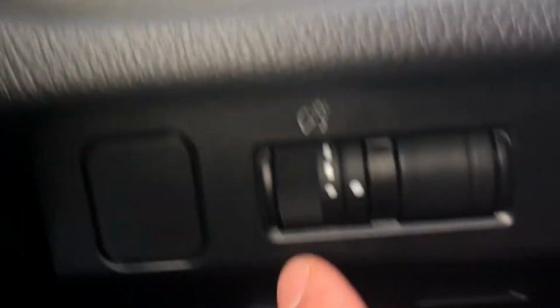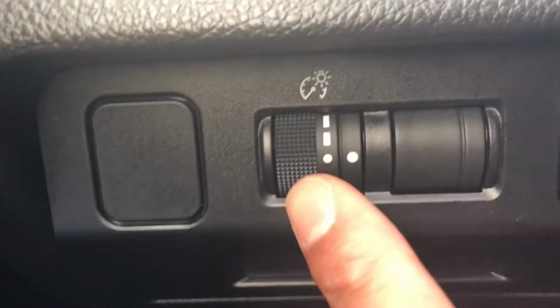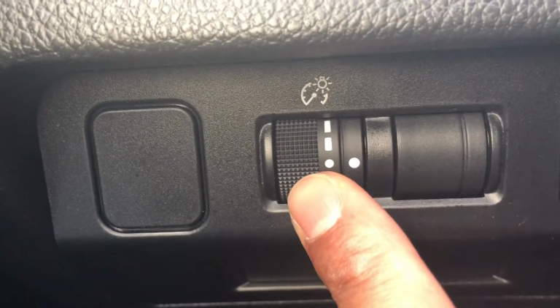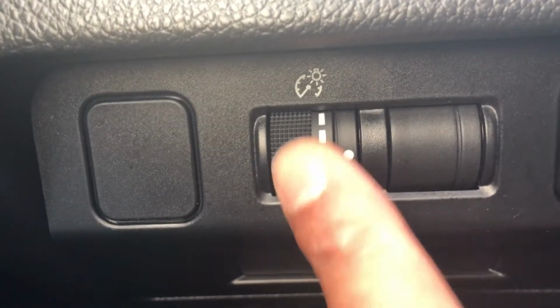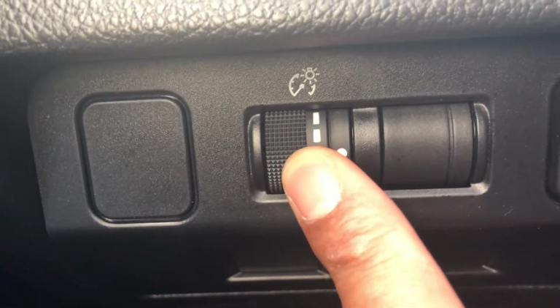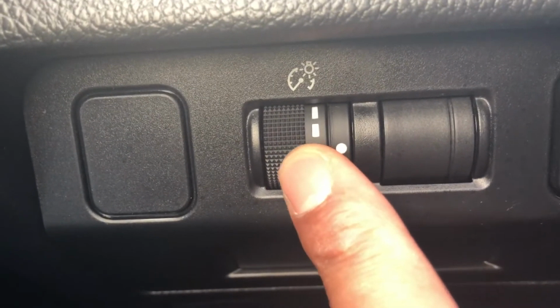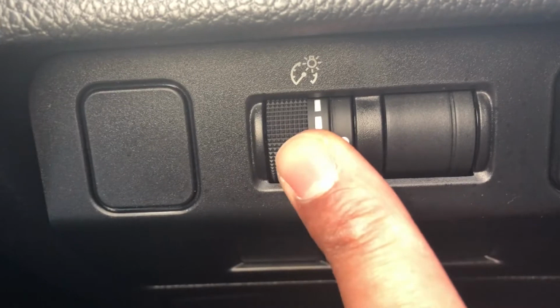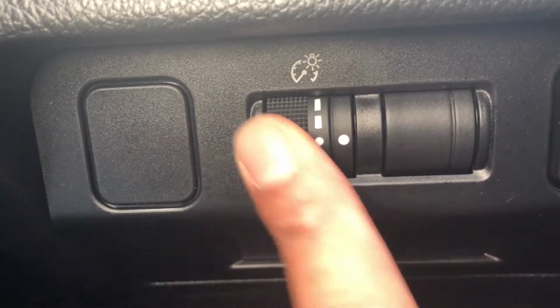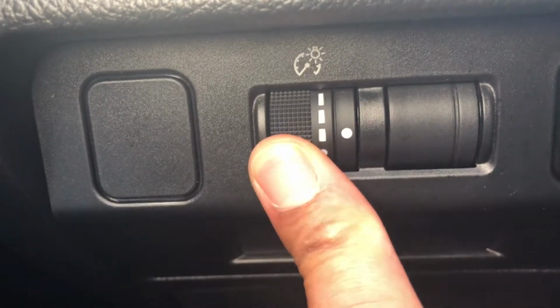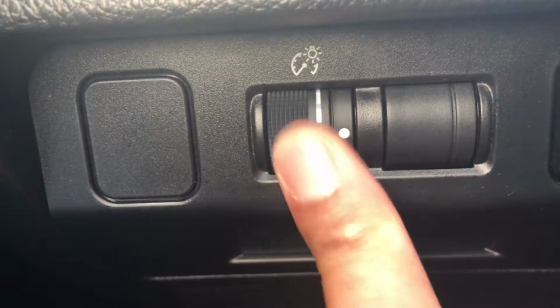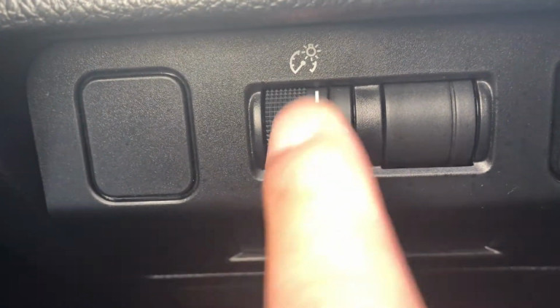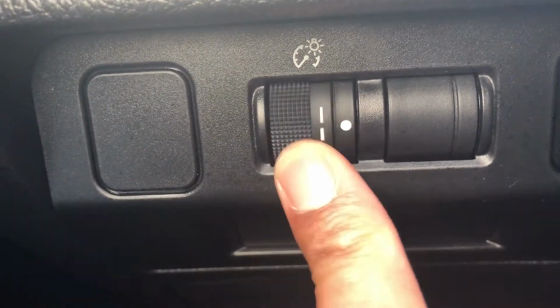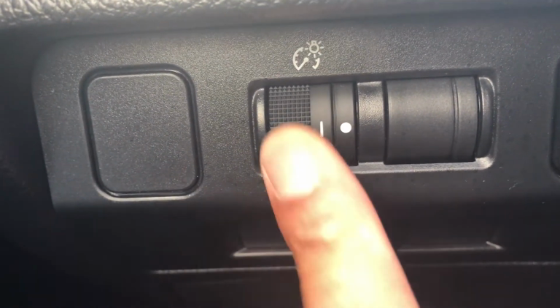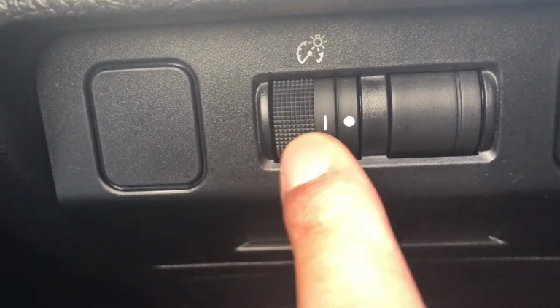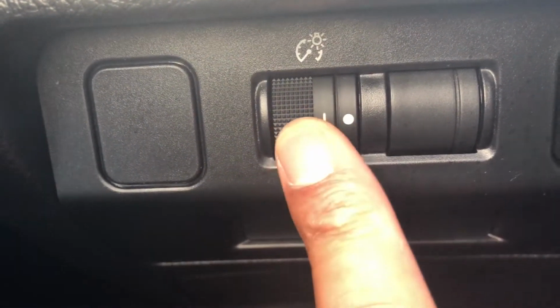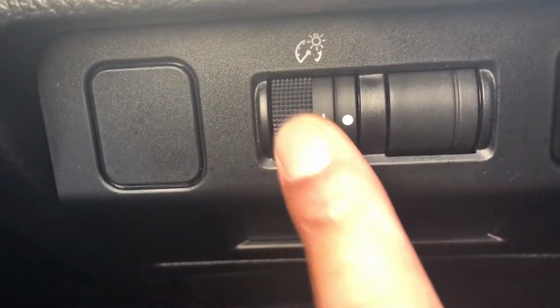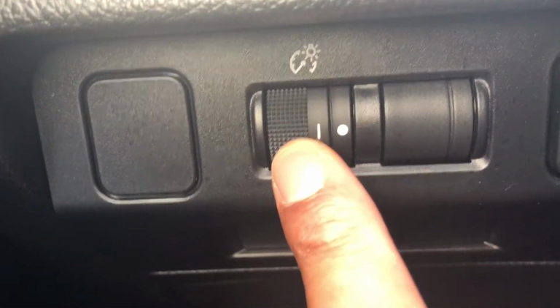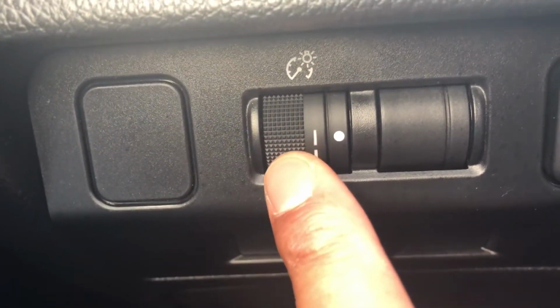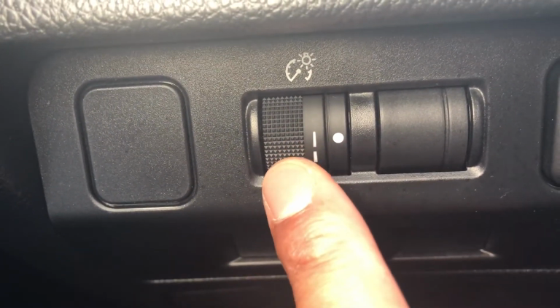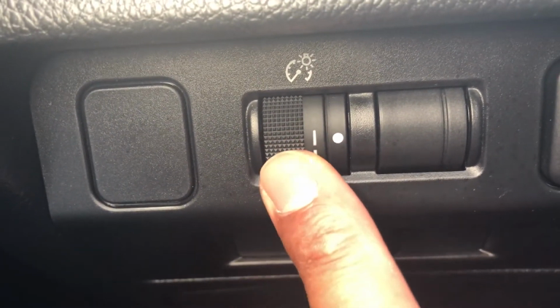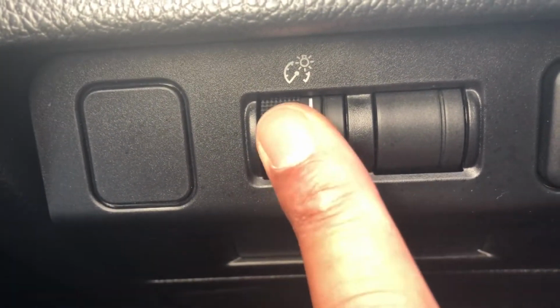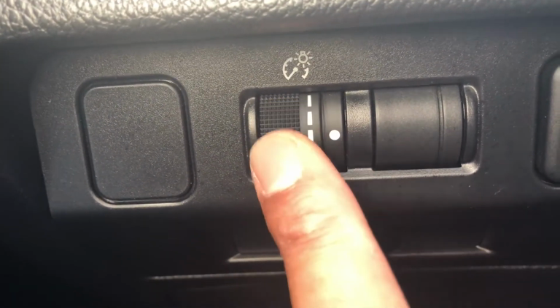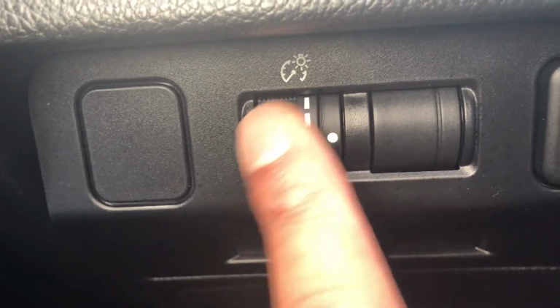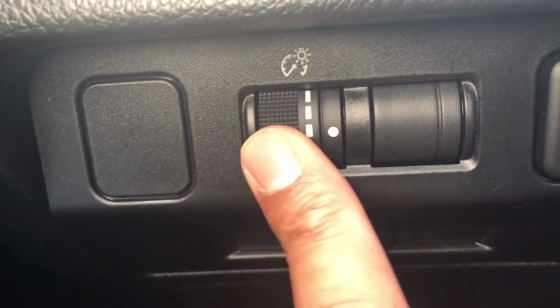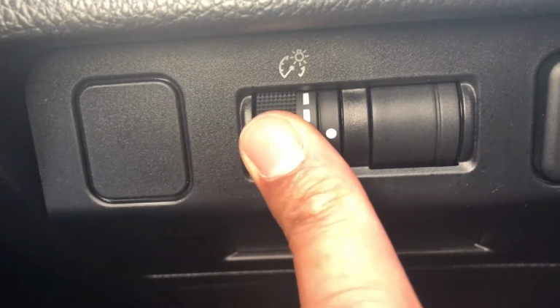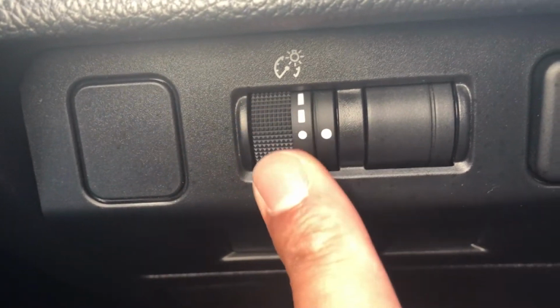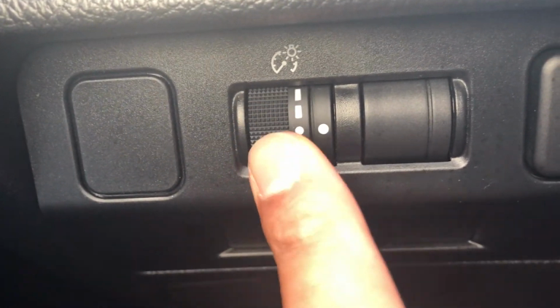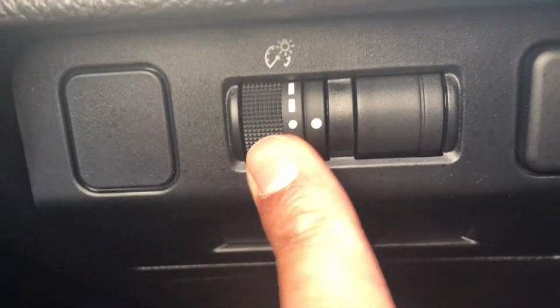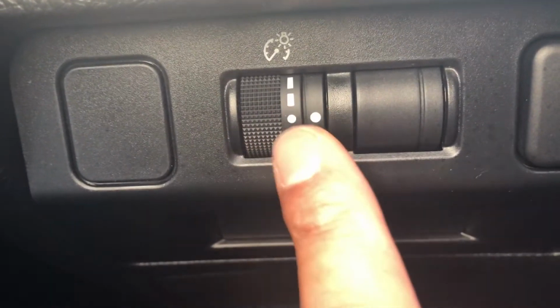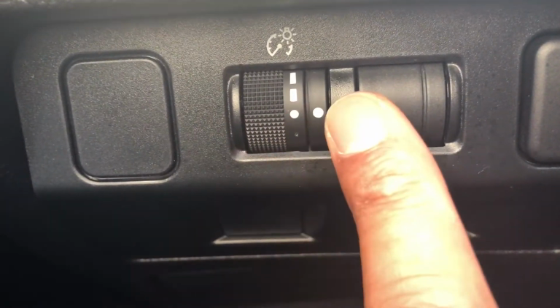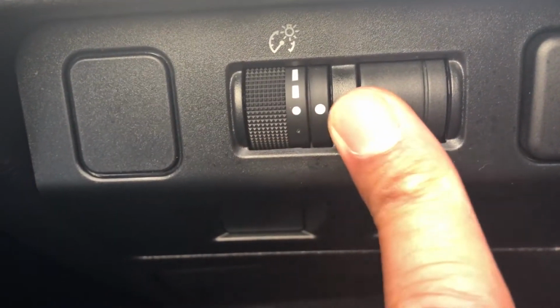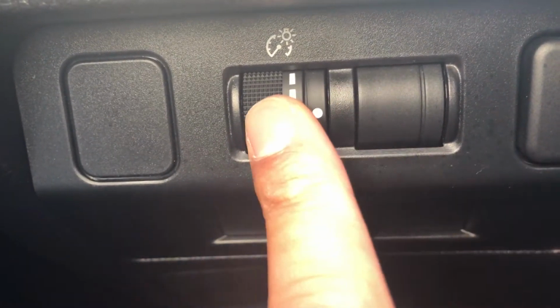And there's this little knob right here. Do you see this? It dims — if you go like that, pull all the way down, it dims the dashboard, and if you want to brighten it, push it up and it brightens the dashboard.